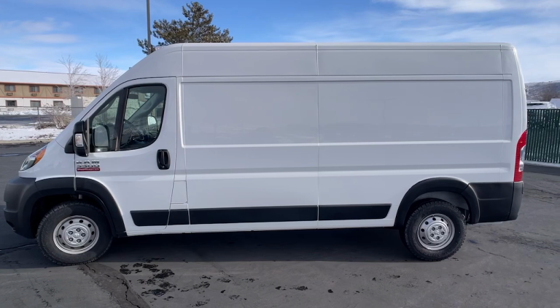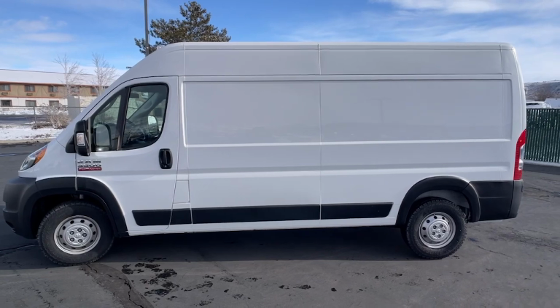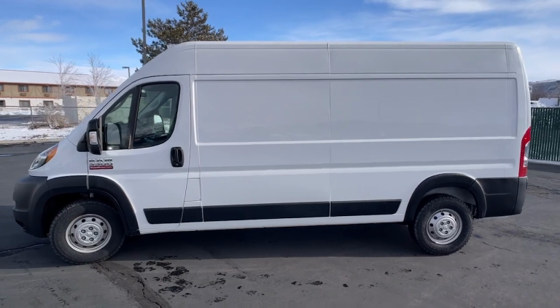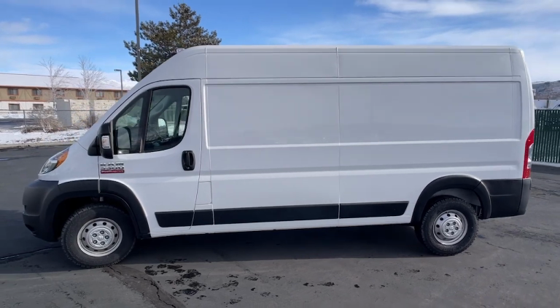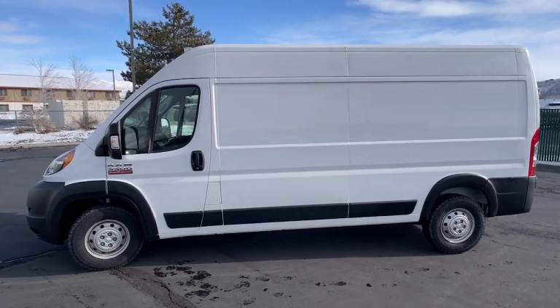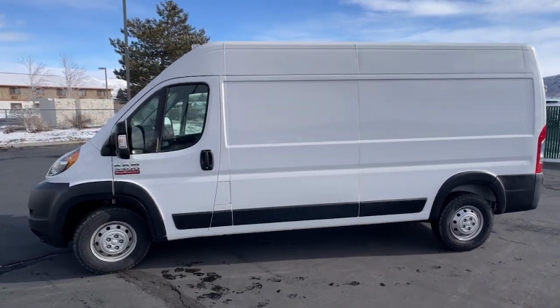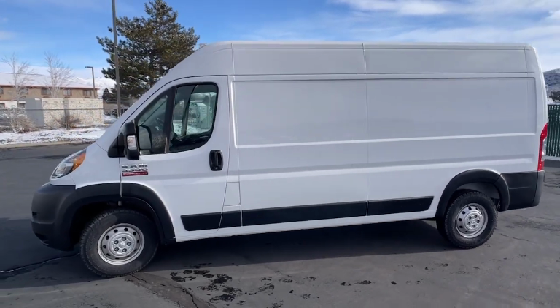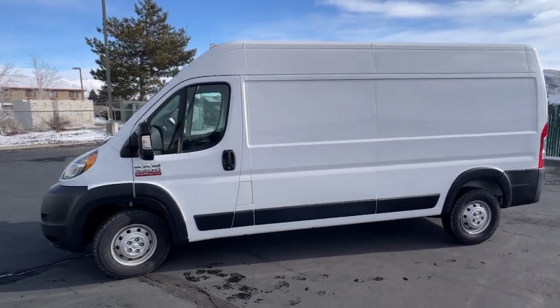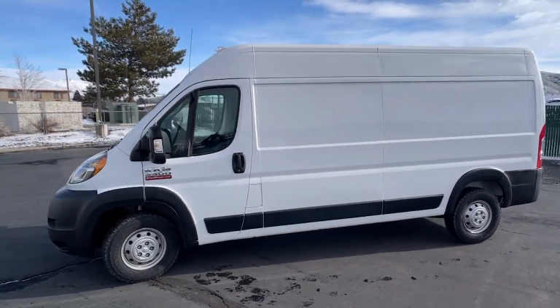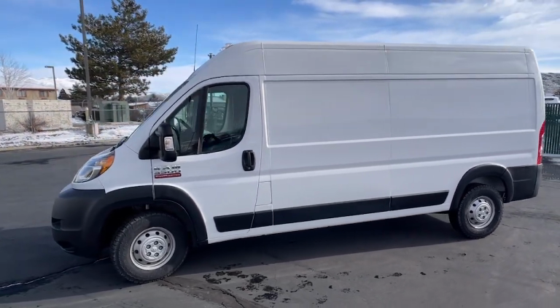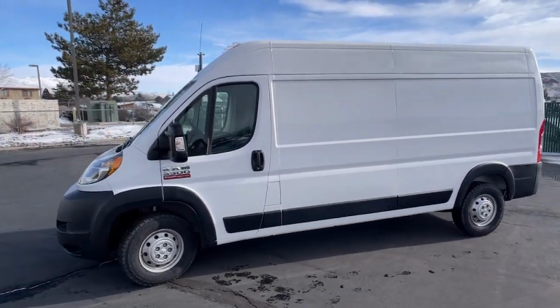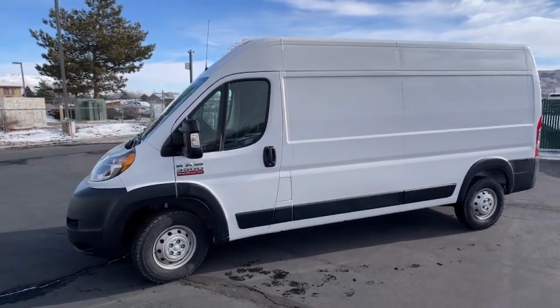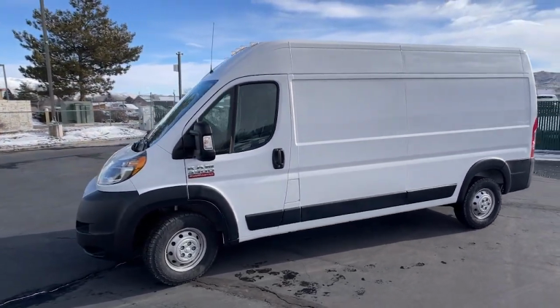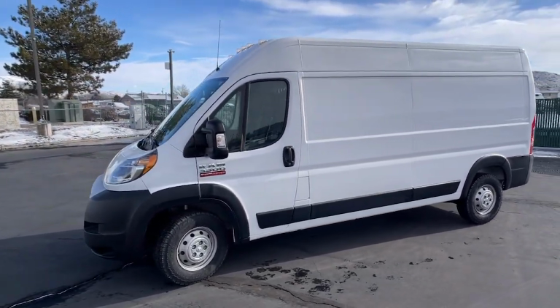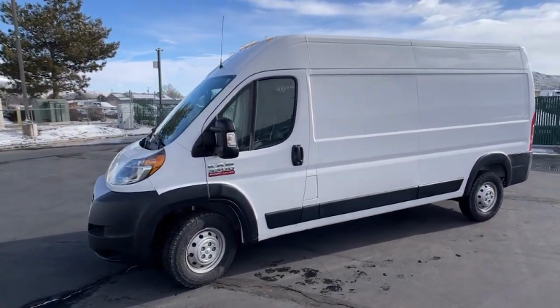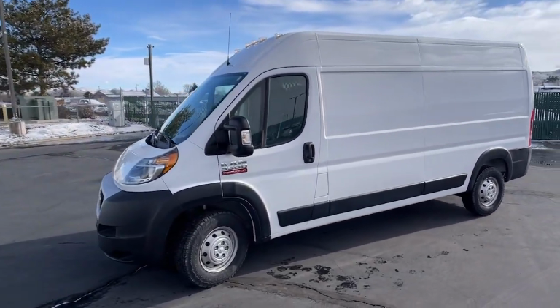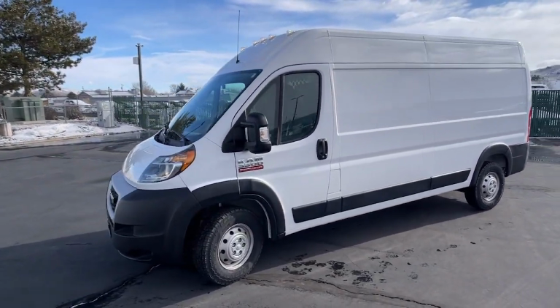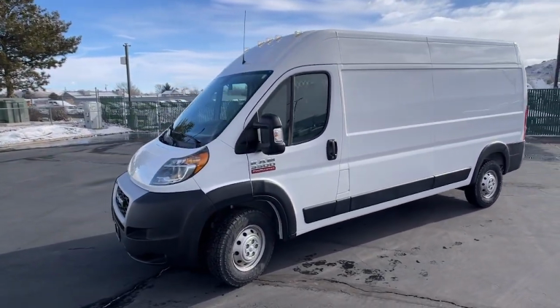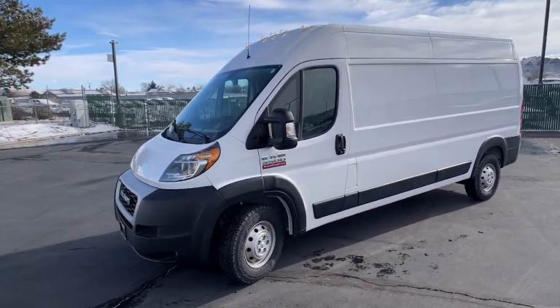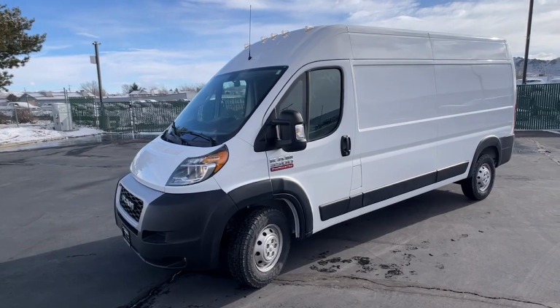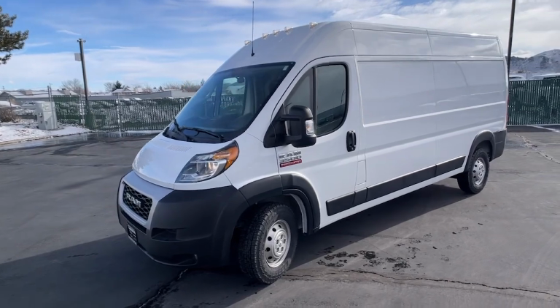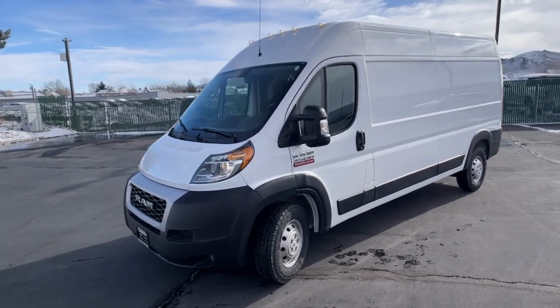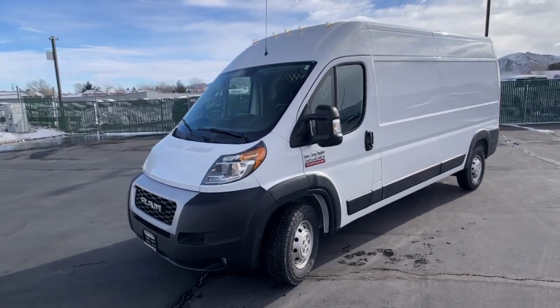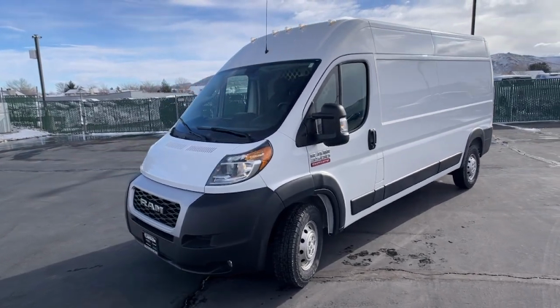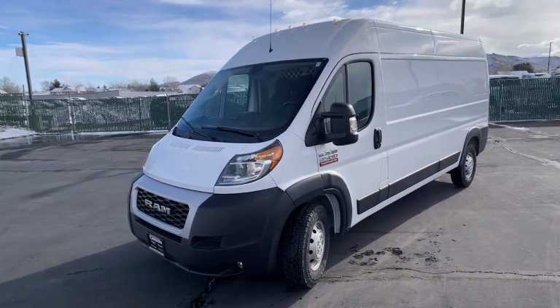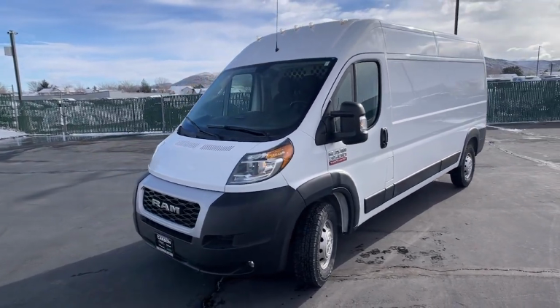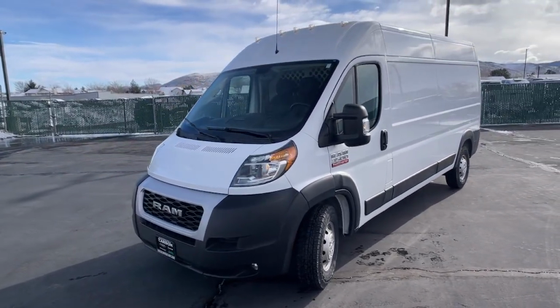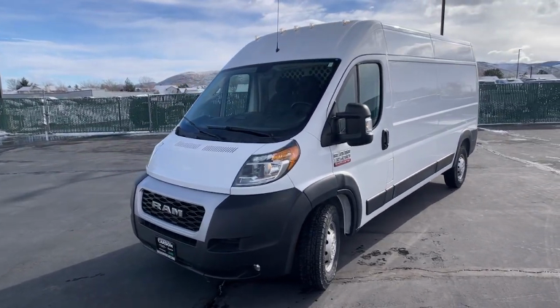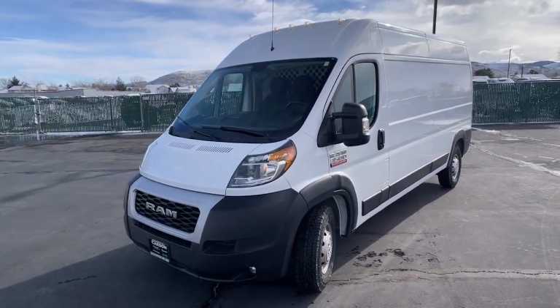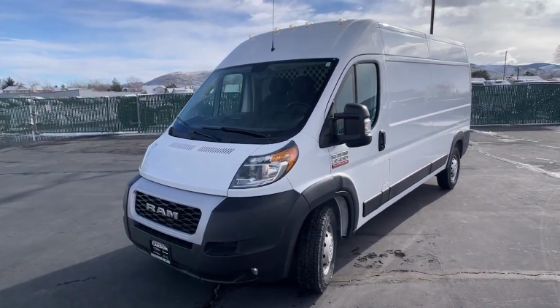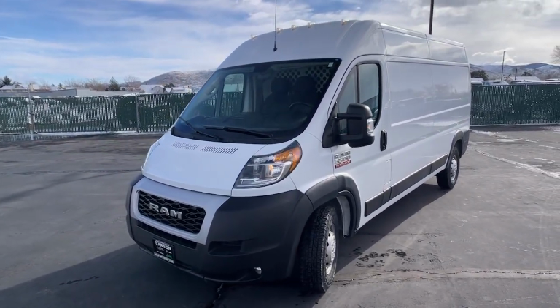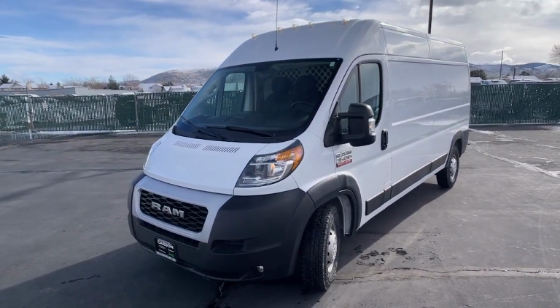Be prepared to handle the bigger jobs in this highly capable Promaster 3500. Come in for a test drive — our team will make it the best part of your day.